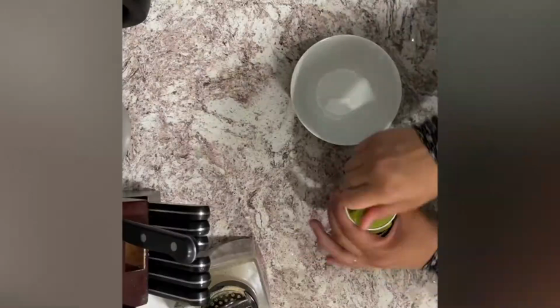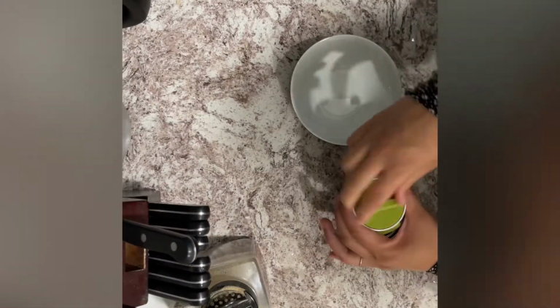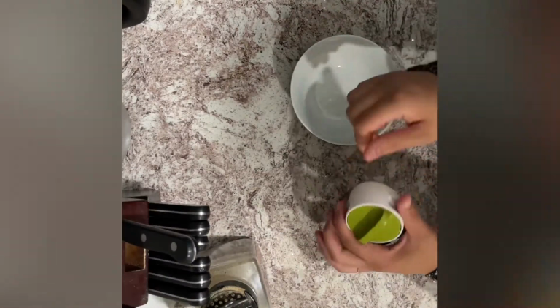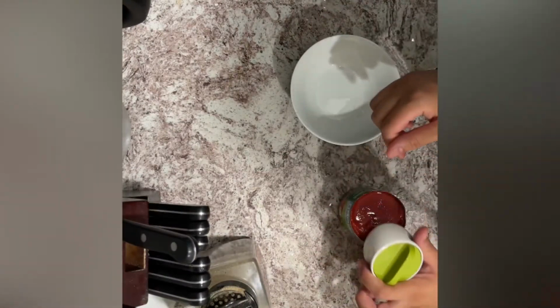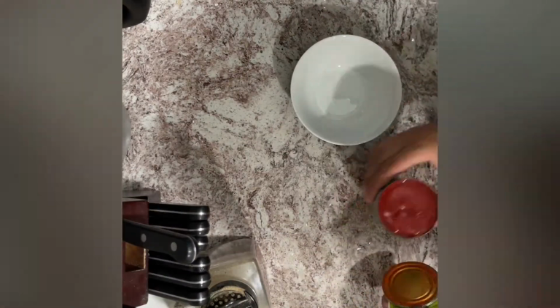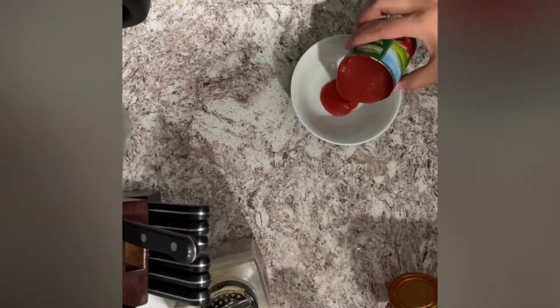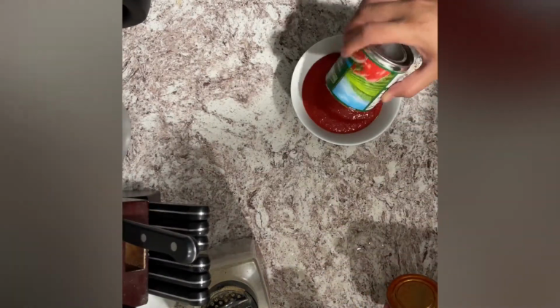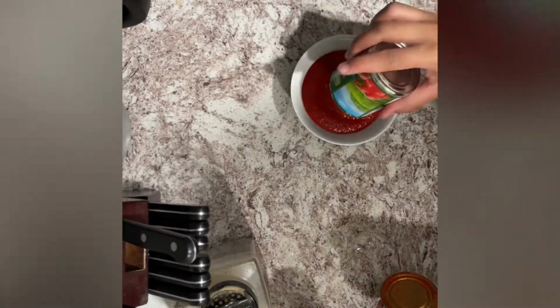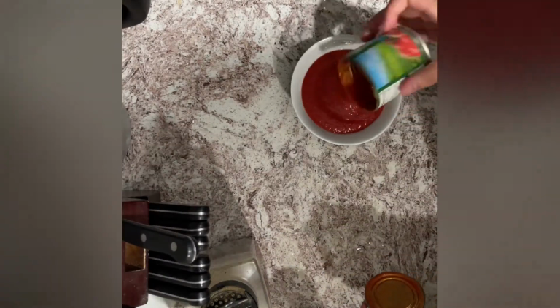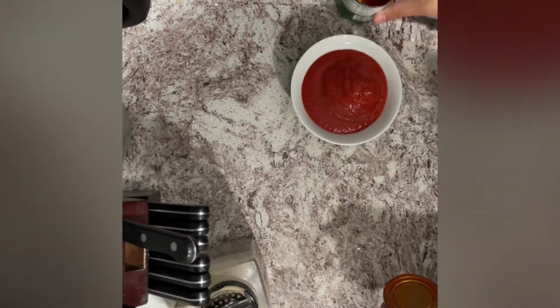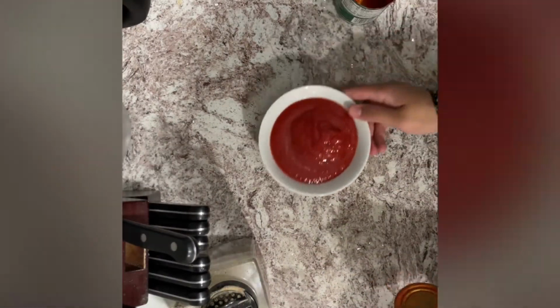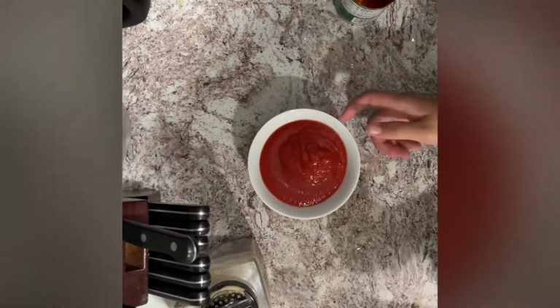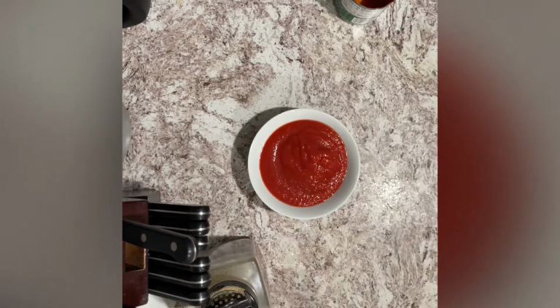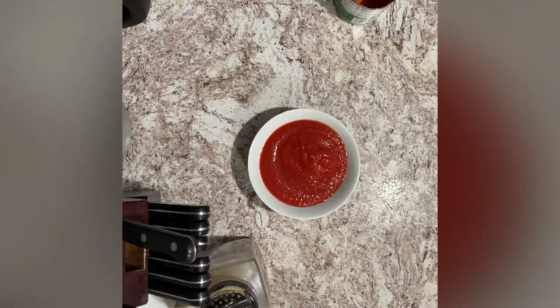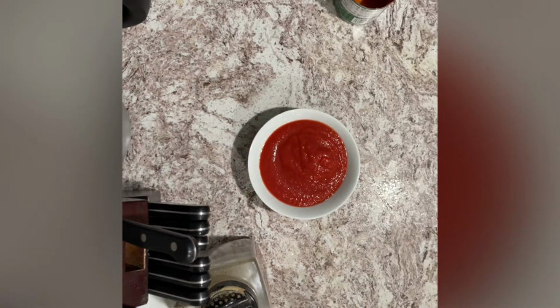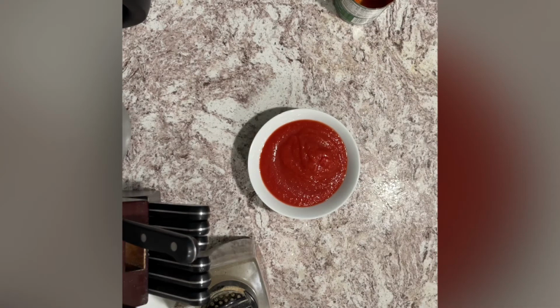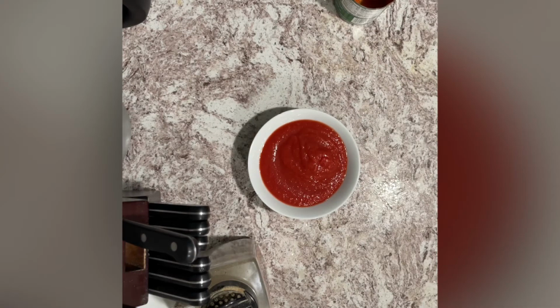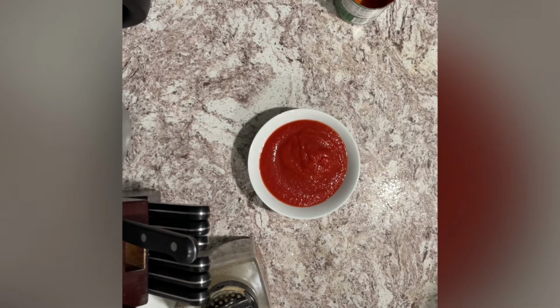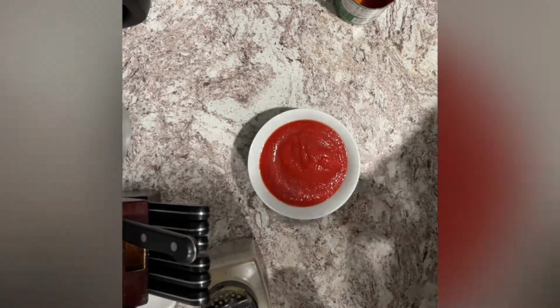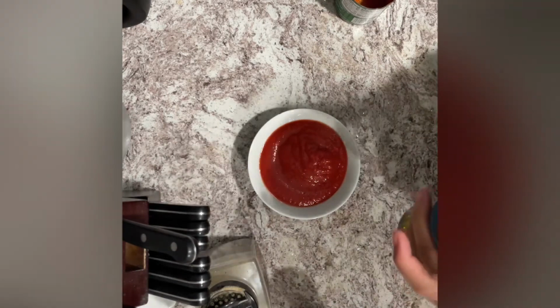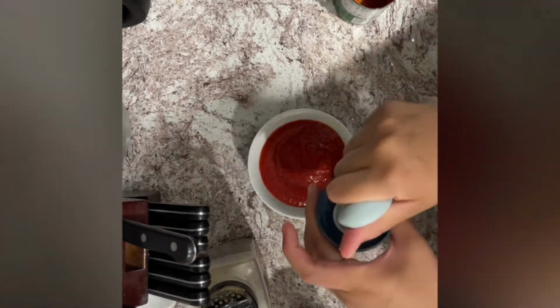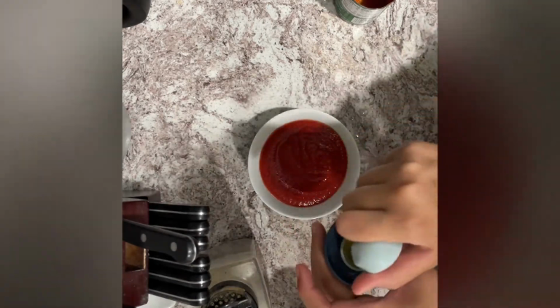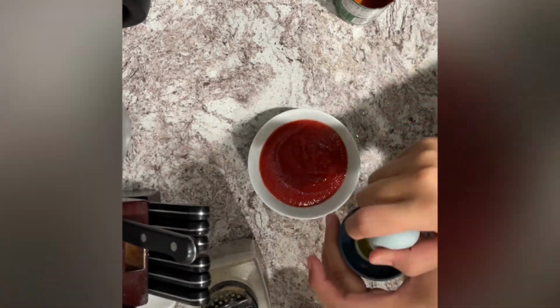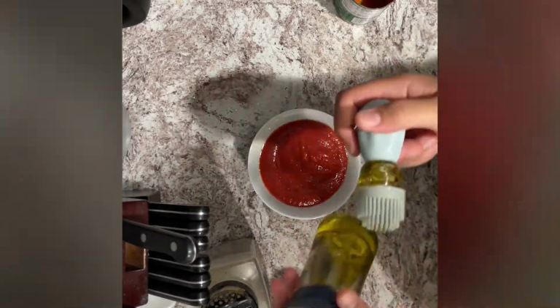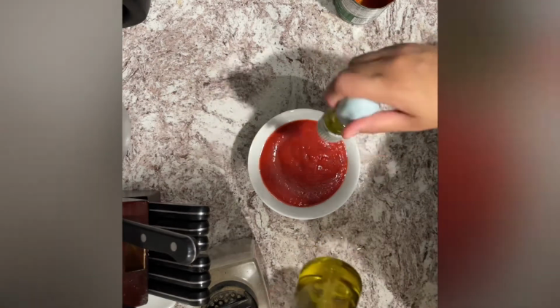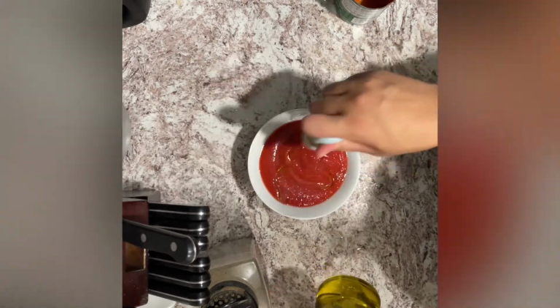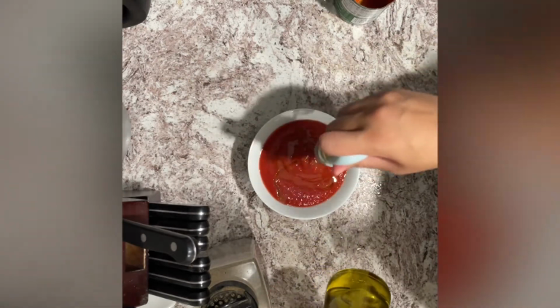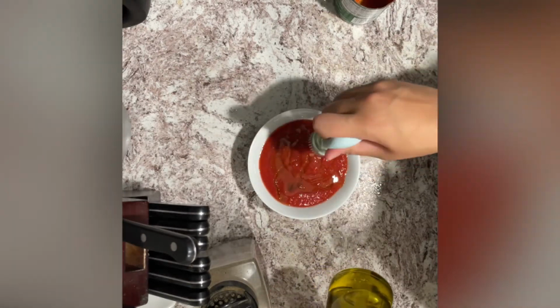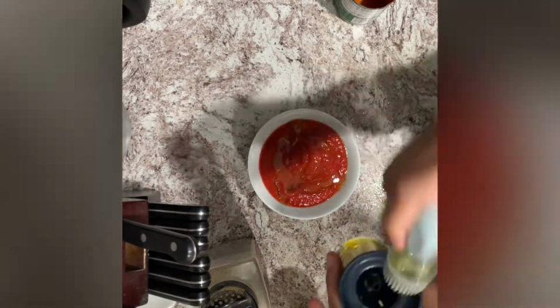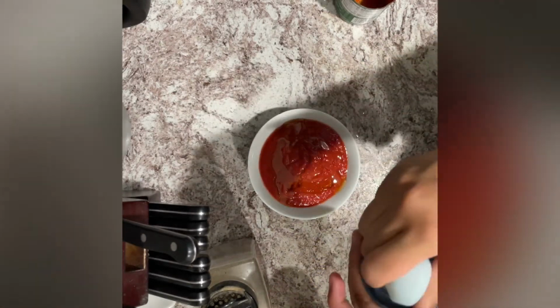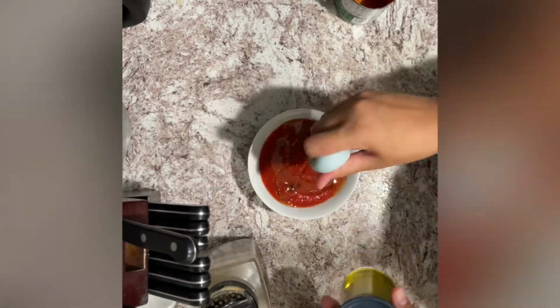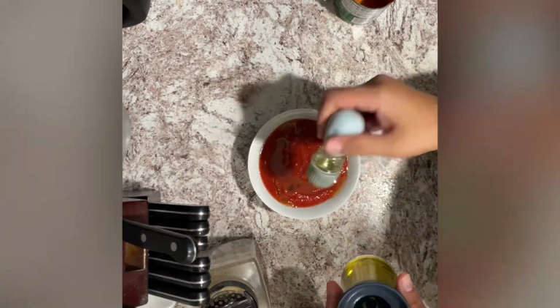The next step is making the sauce that will go on the duck itself. We're gonna open up a can of tomato sauce and add some olive oil, as well as salt, pepper, and cumin.